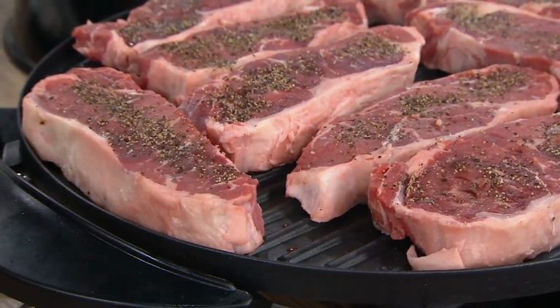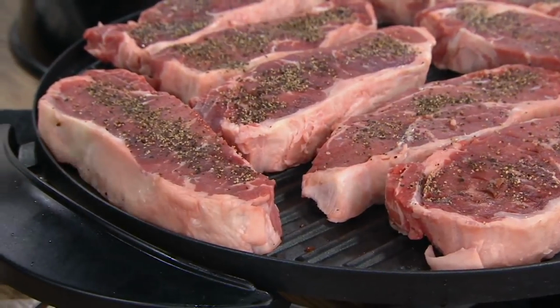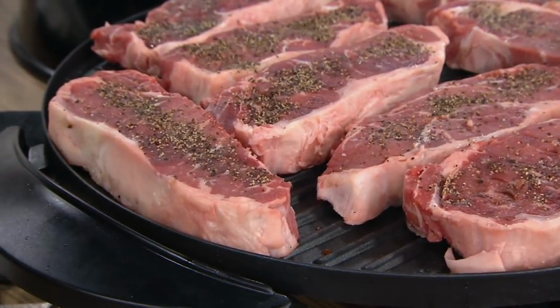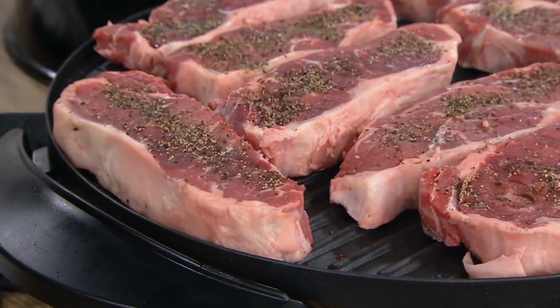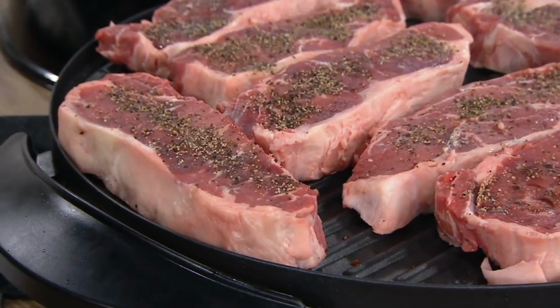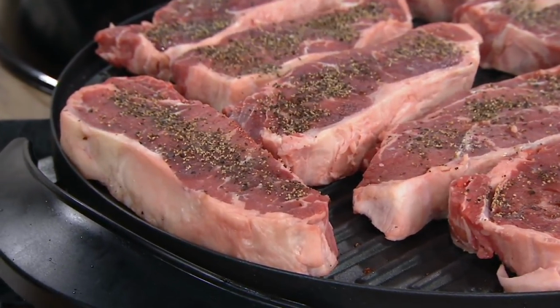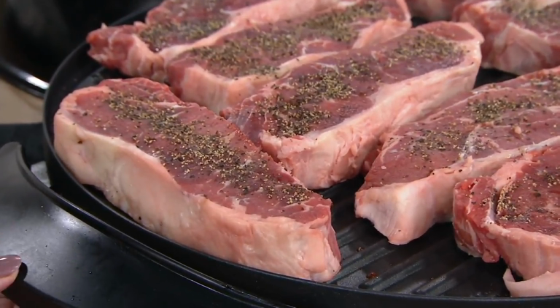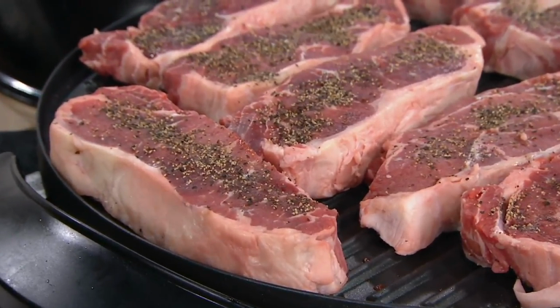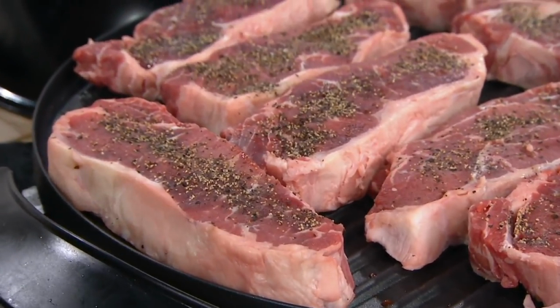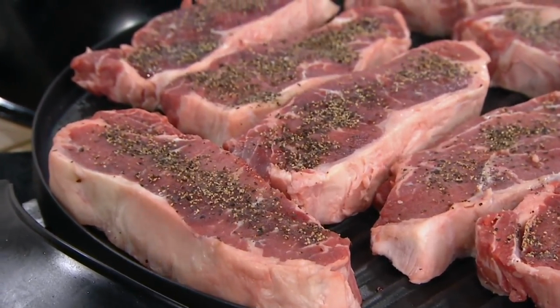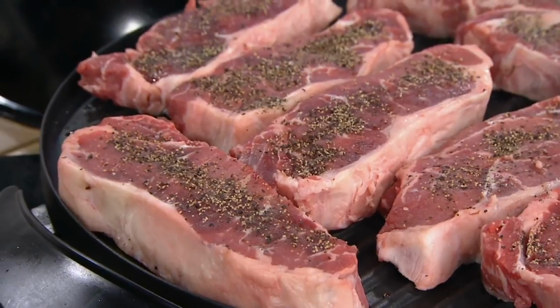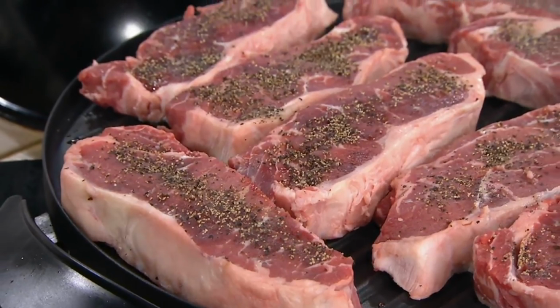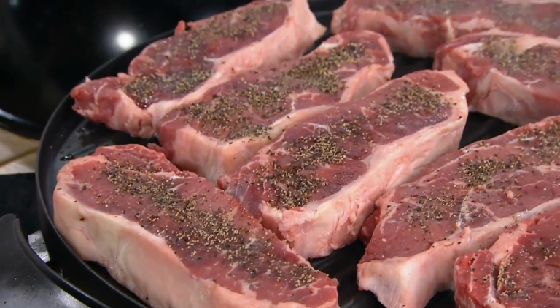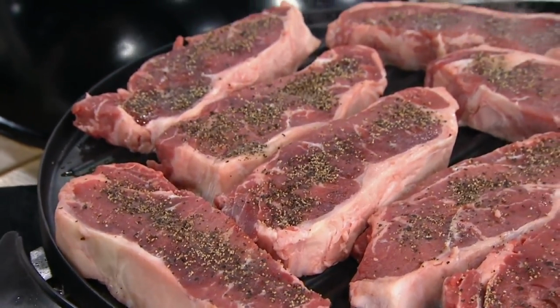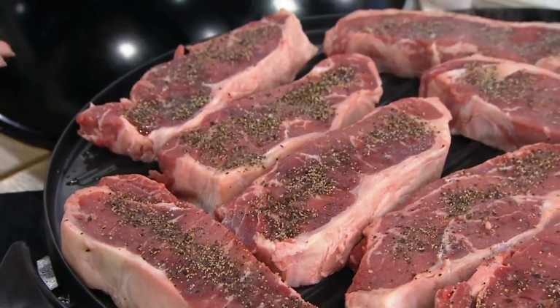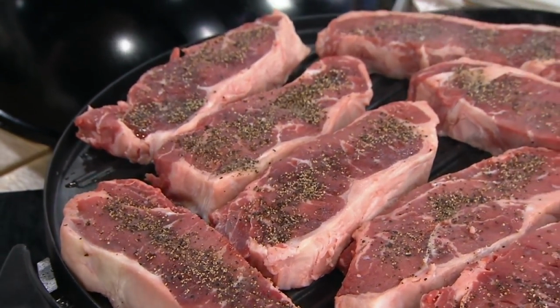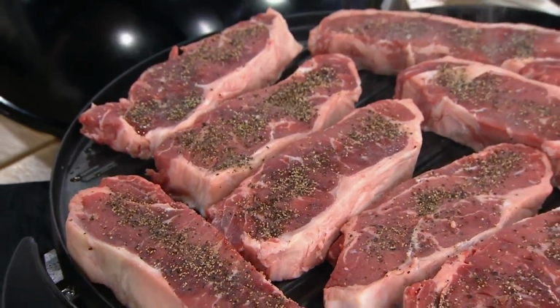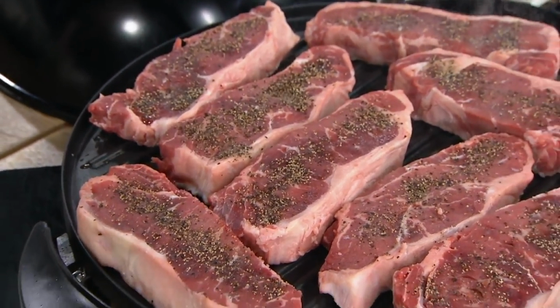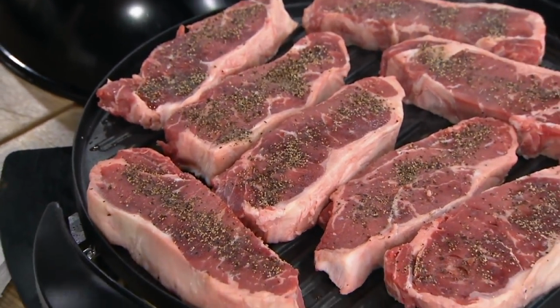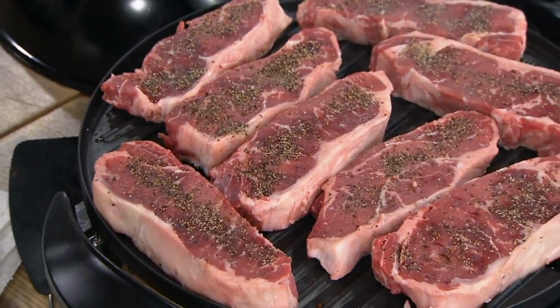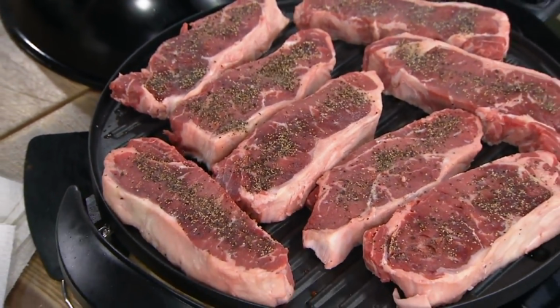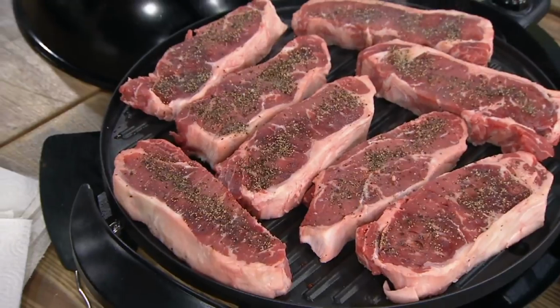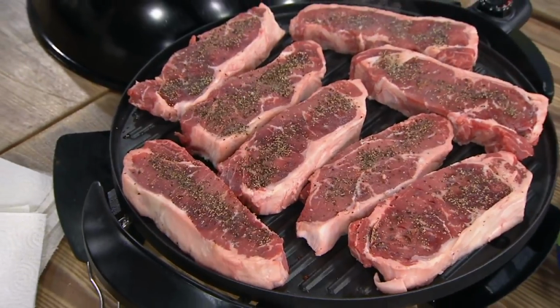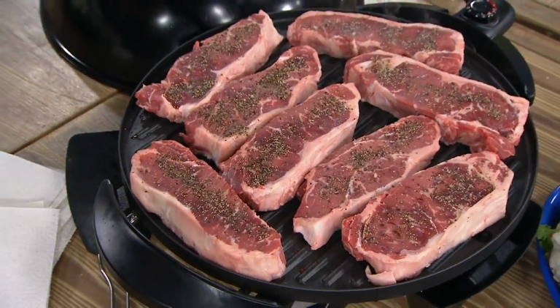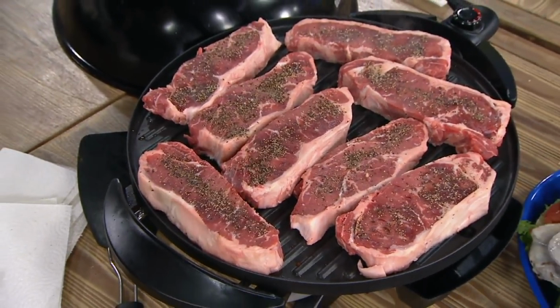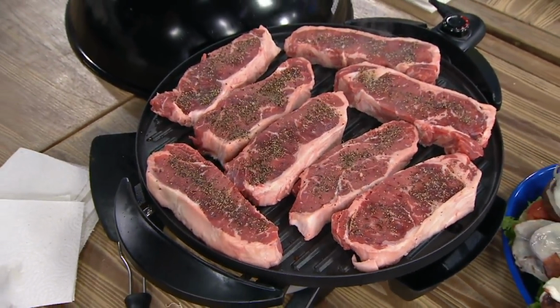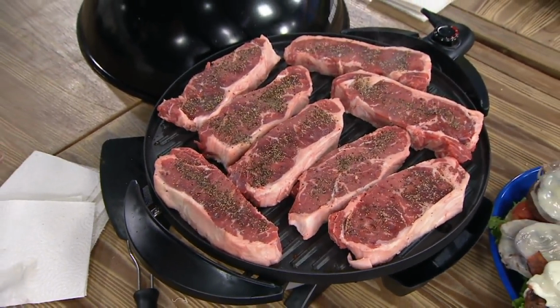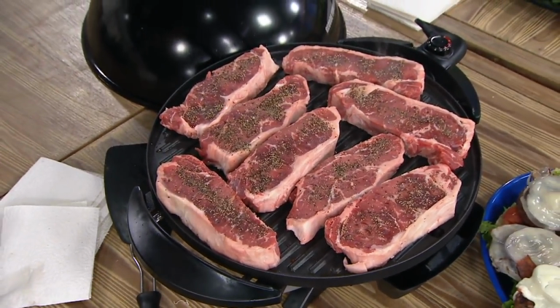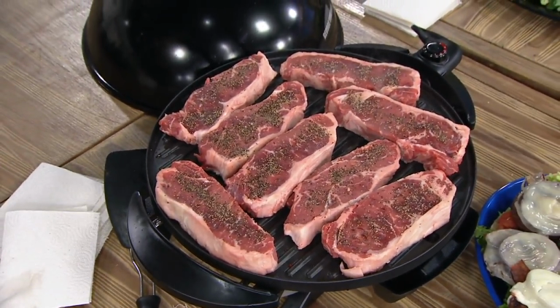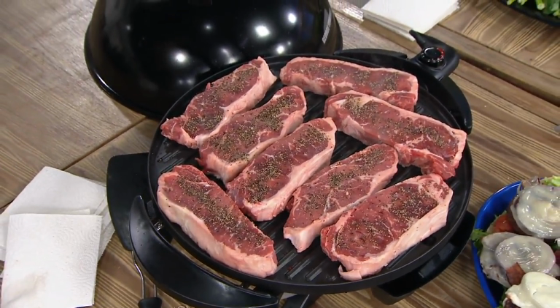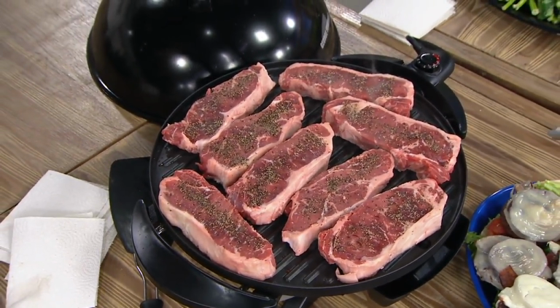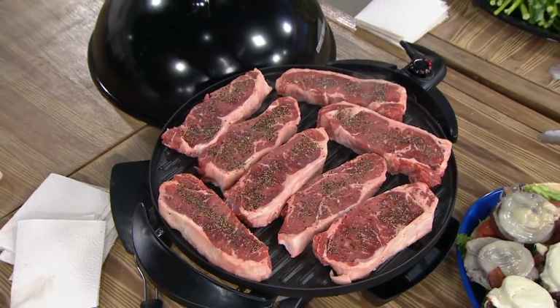Look at this — eight large steaks! Look at how fun this is. If you're entertaining or having a dinner party, put this on your island and you are getting beautifully barbecued grilled steaks in January, in February, in March.